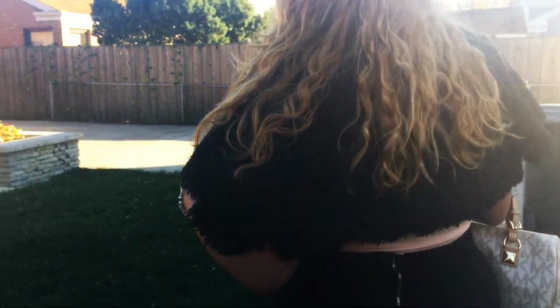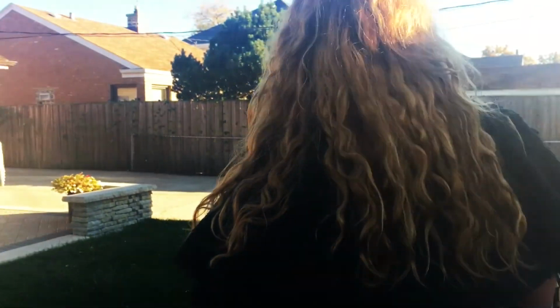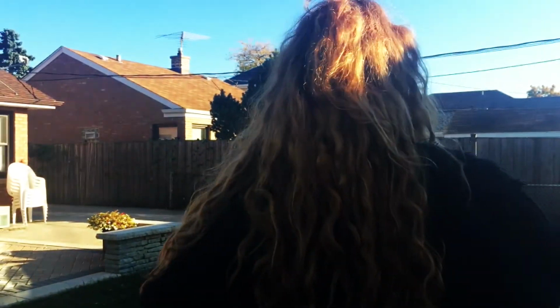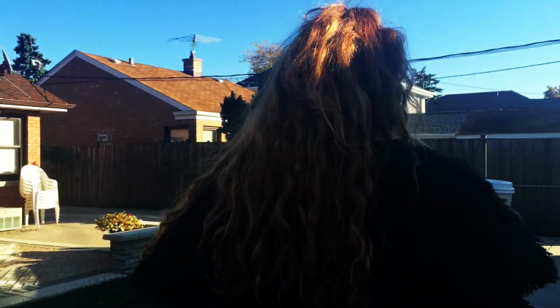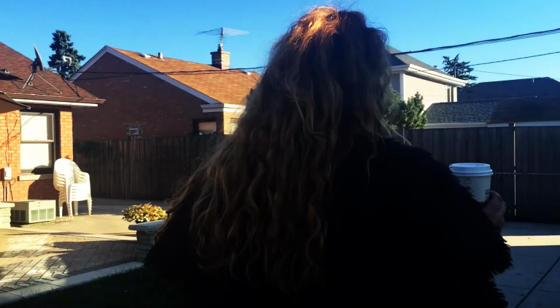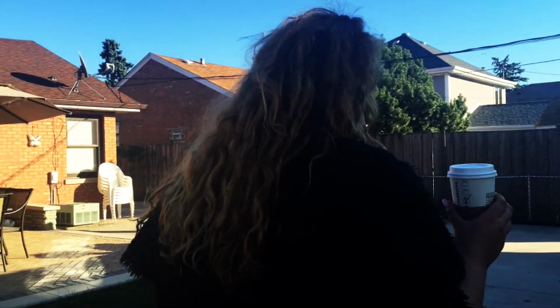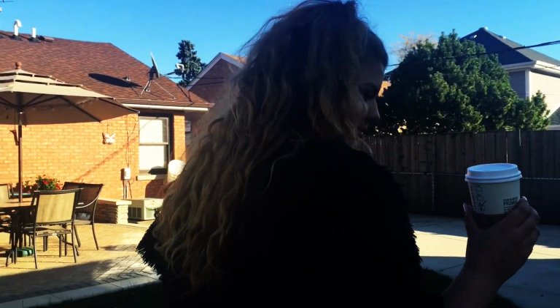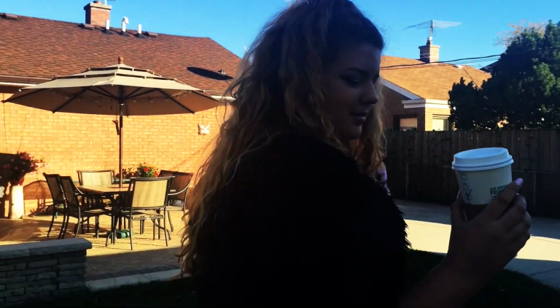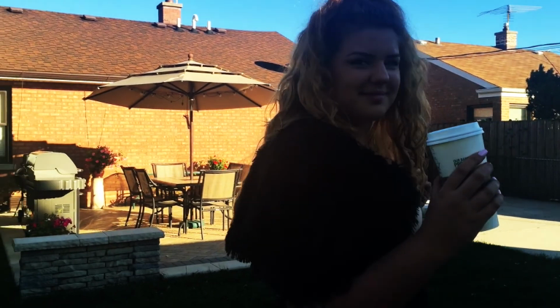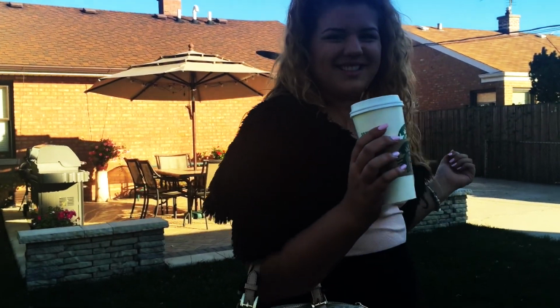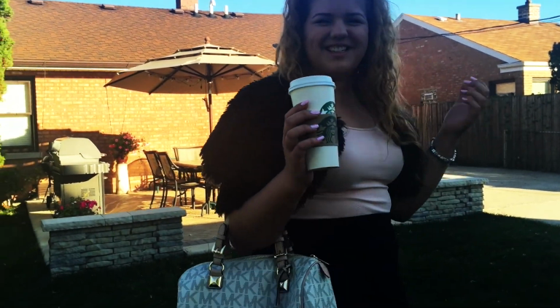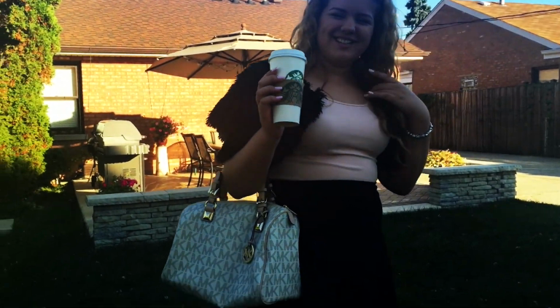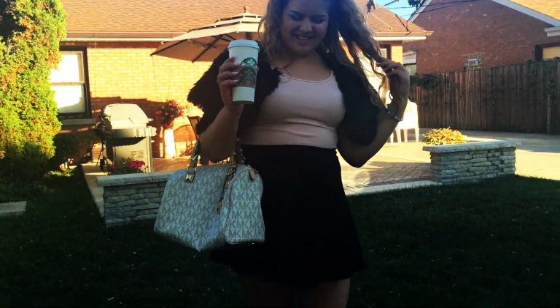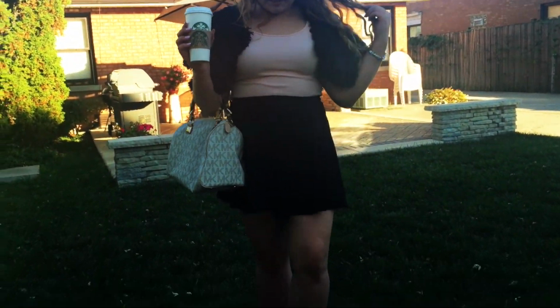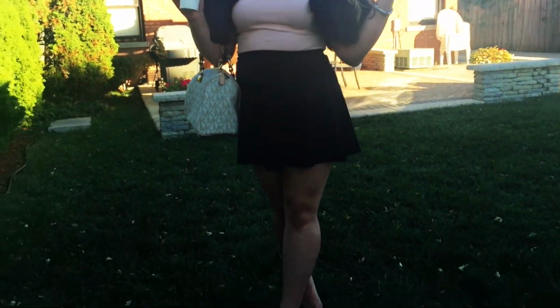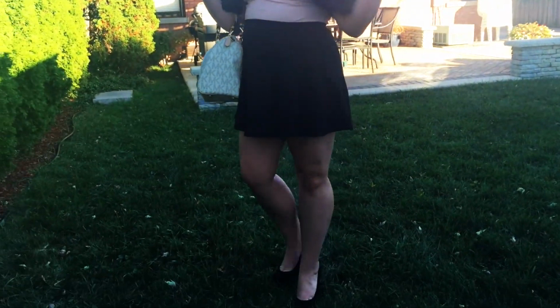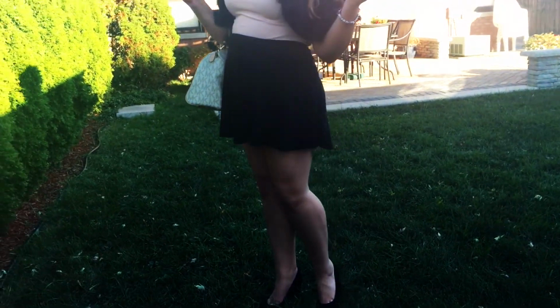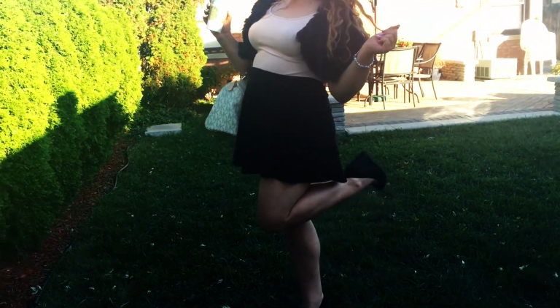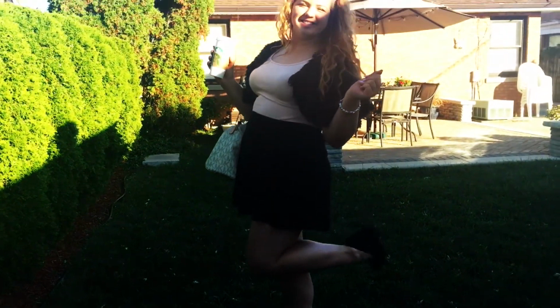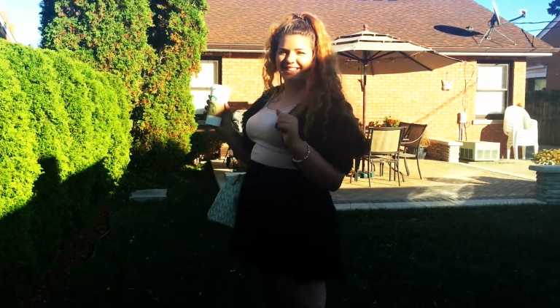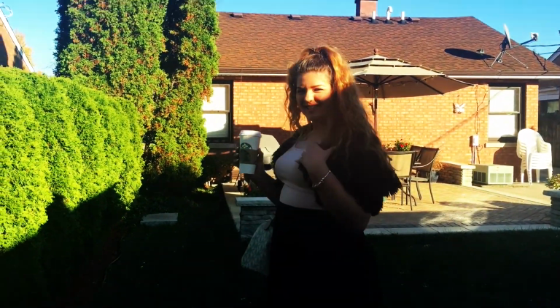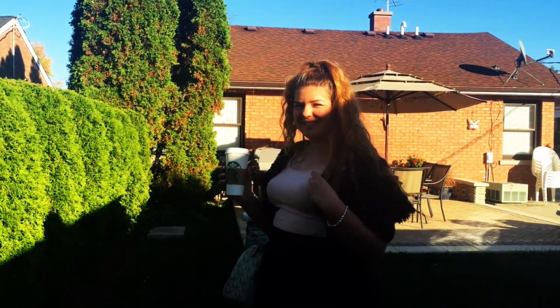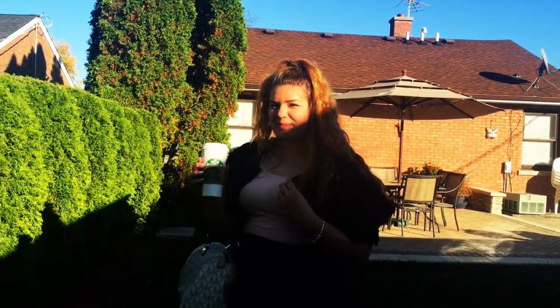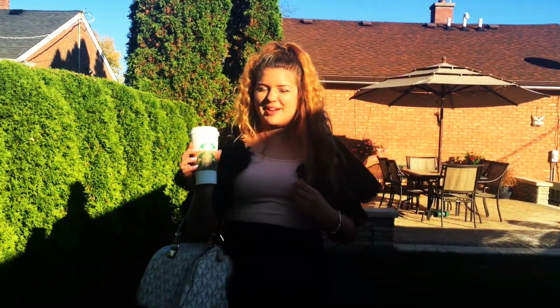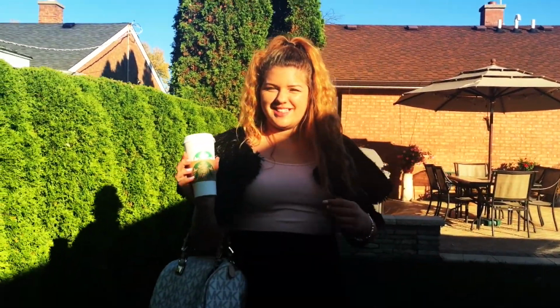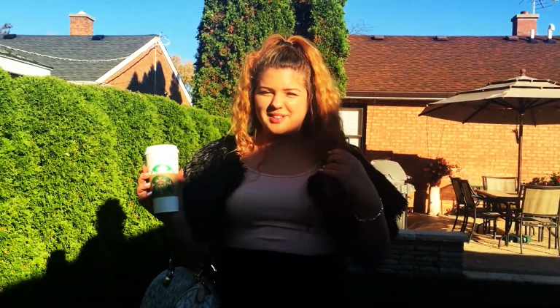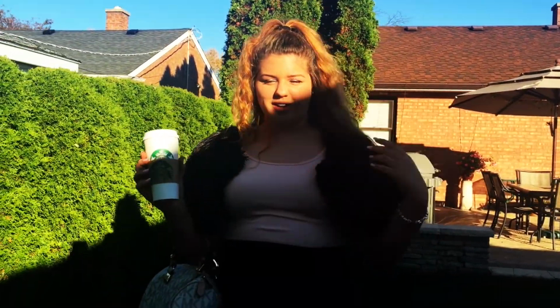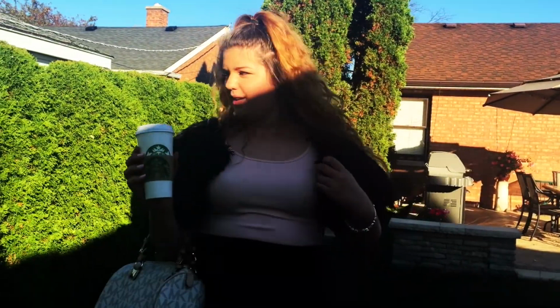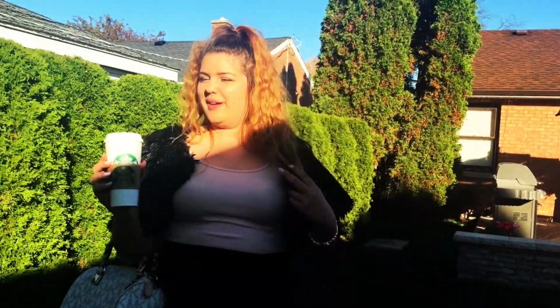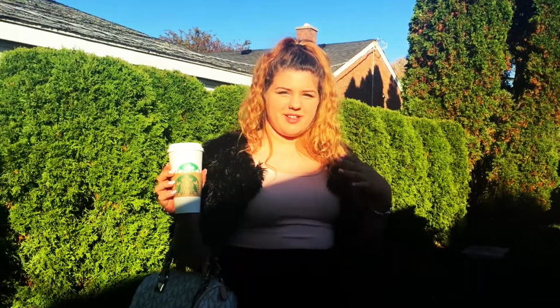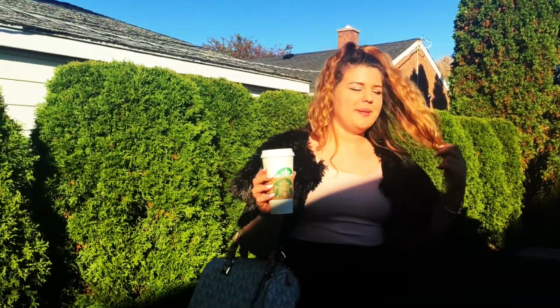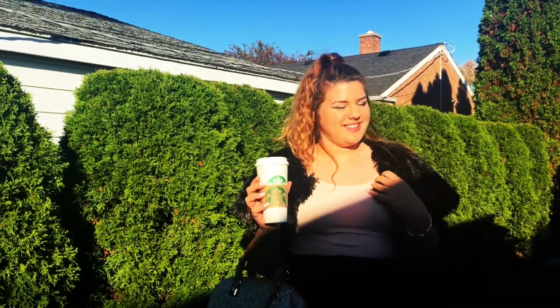Definitely wear a skirt or dress, and don't forget to accessorize. I decided, since Chanel is so glamorous, to carry around a designer bag. And don't forget the Starbucks No Foam 5 Shot Half Calf Pumpkin Spice Latte Extra Hot.